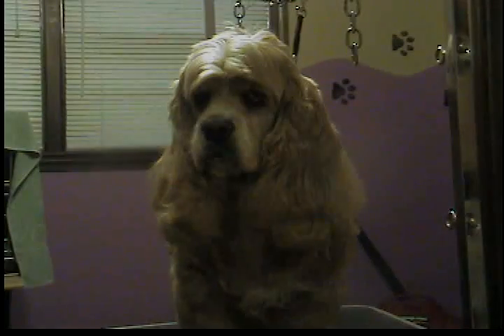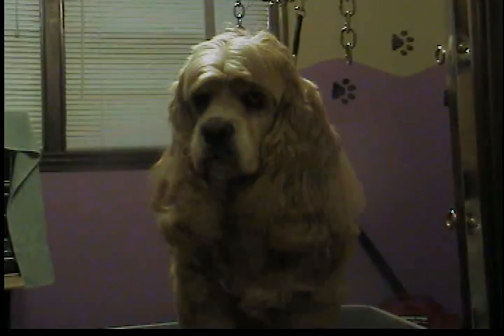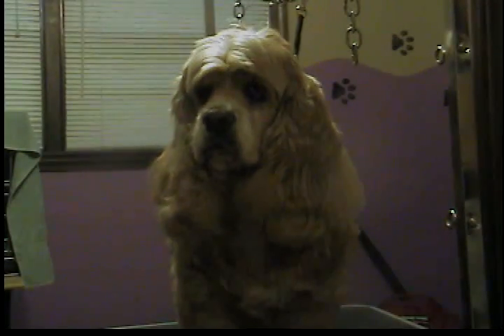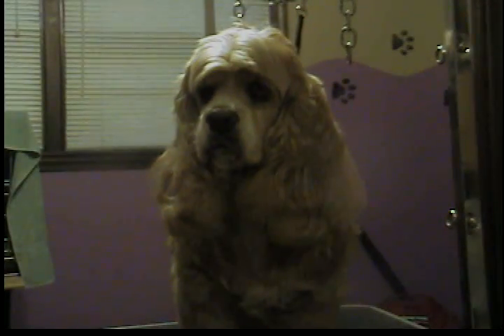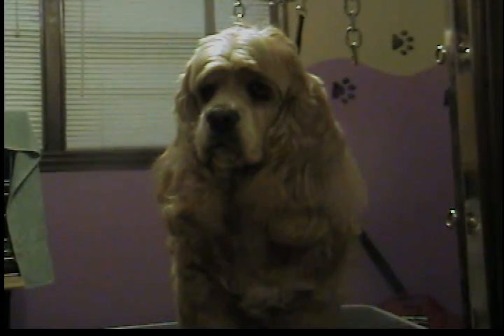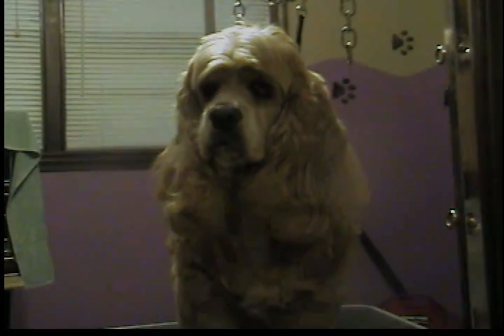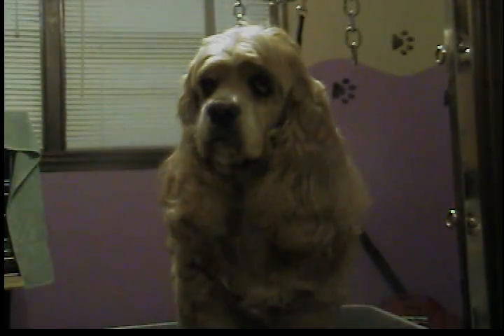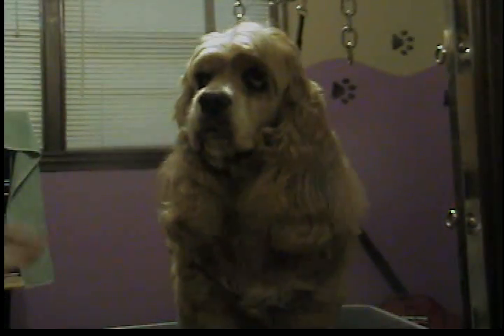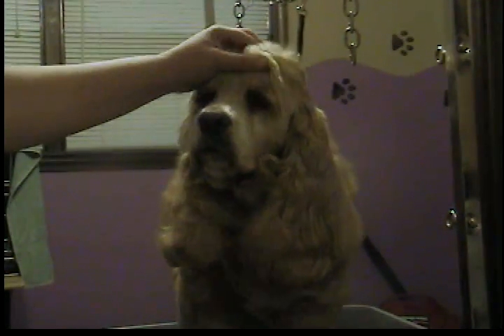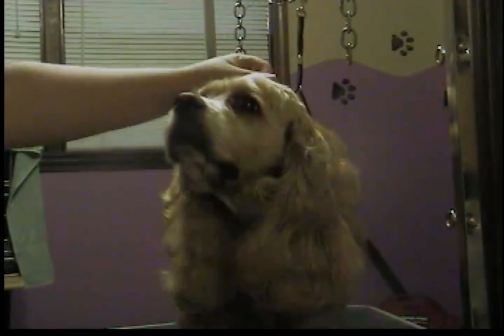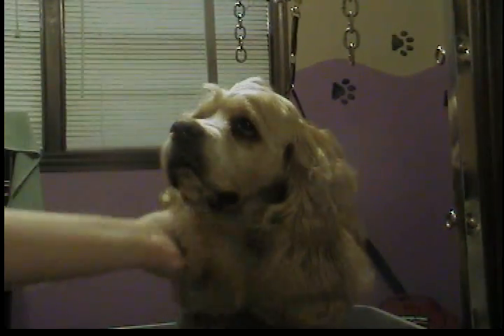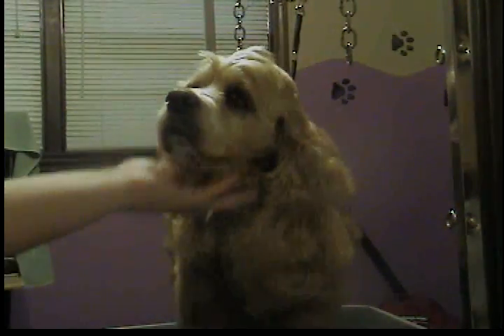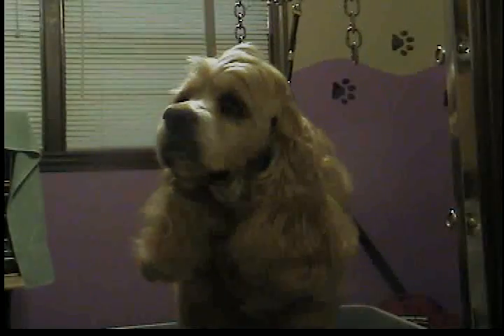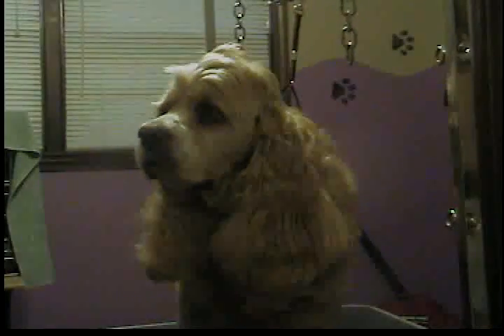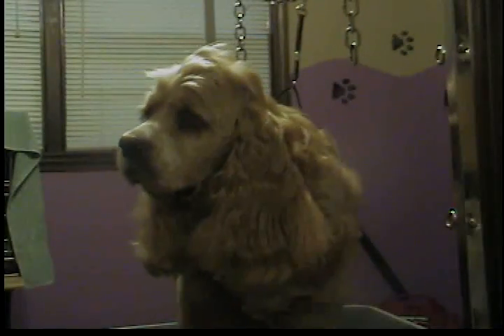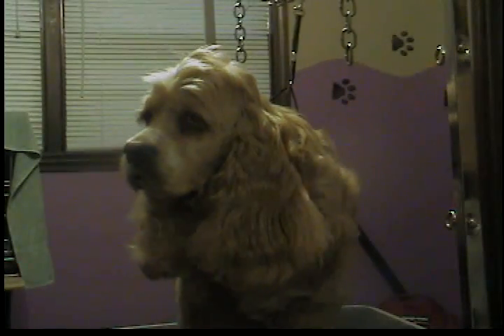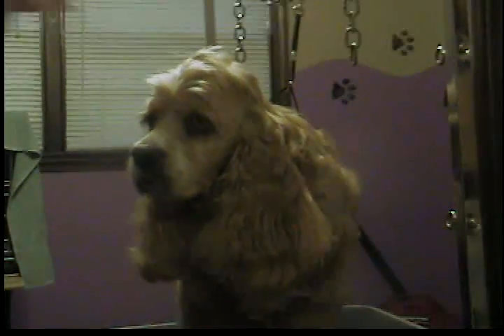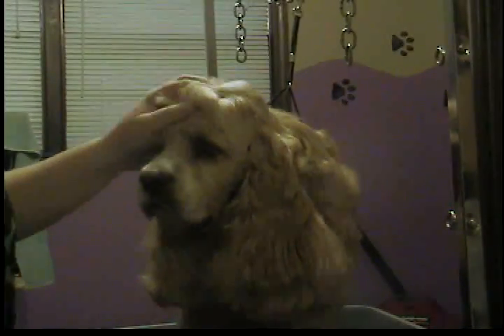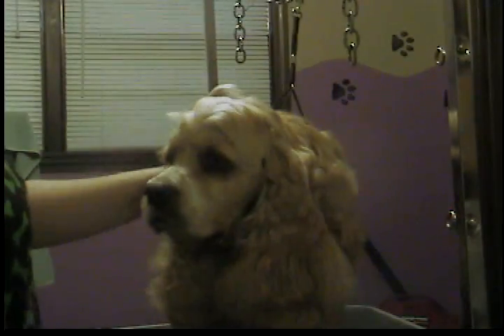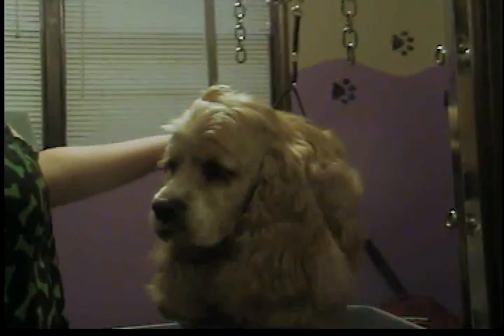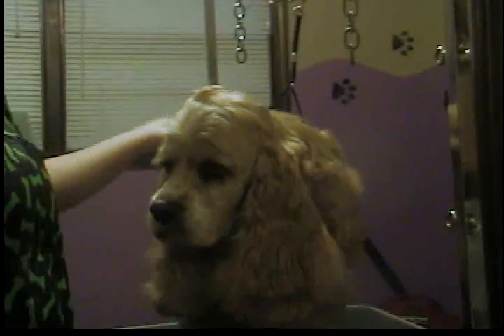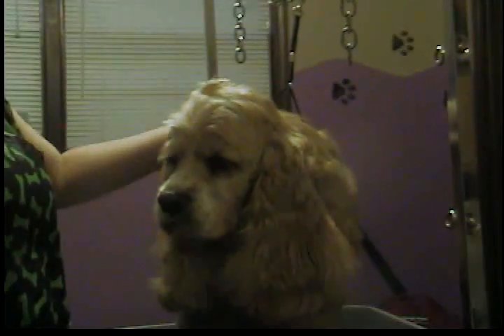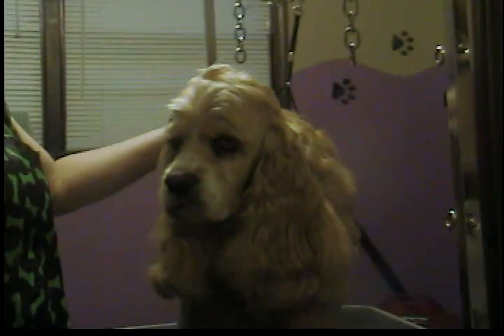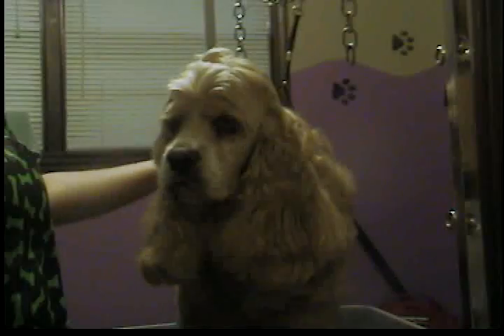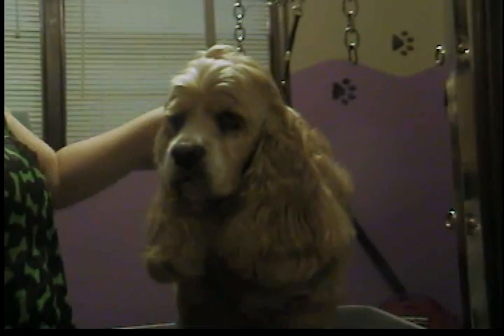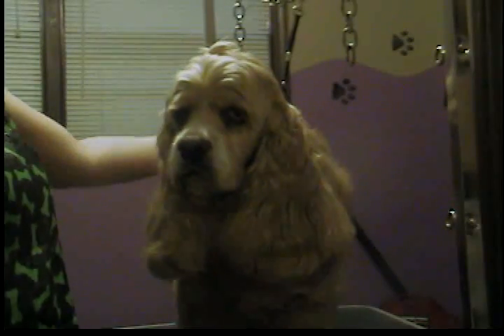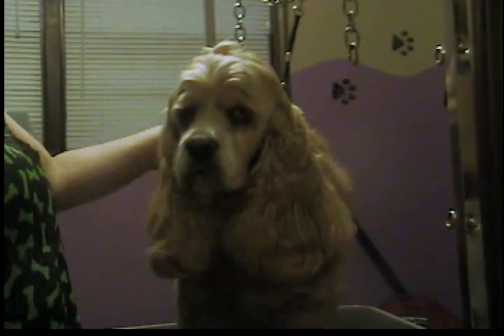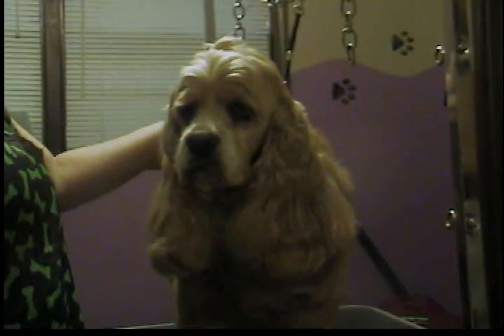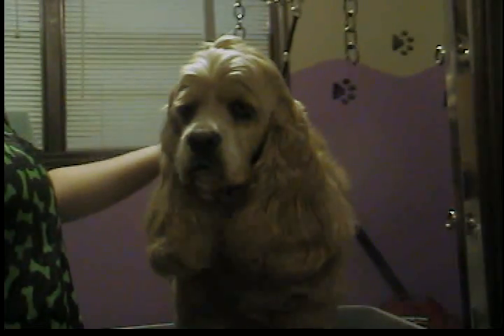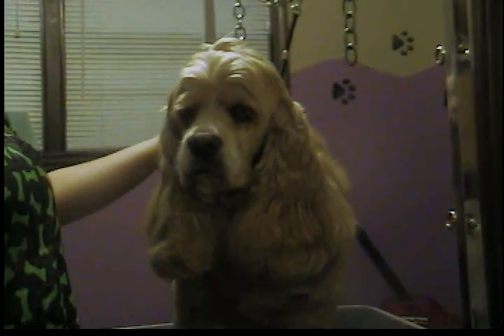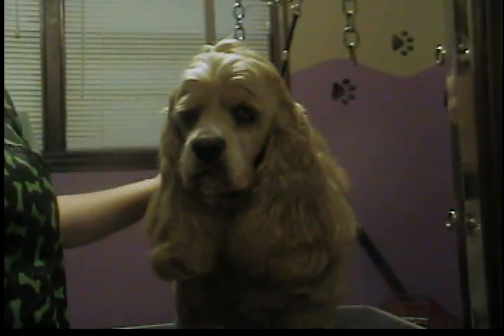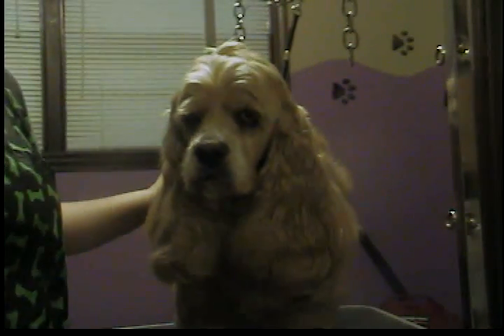This is Danny. He's my dog, my little family member. I love him very much and he's been growing out all winter because he gets really cold. Today it's getting a little warmer, so we're going to go ahead and give him a cover cut.